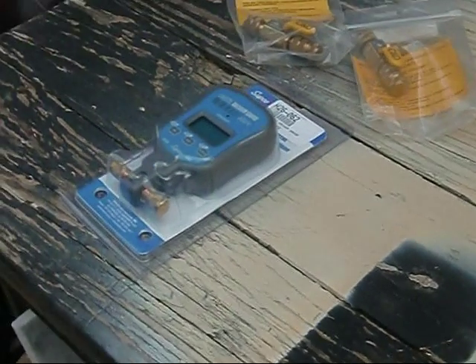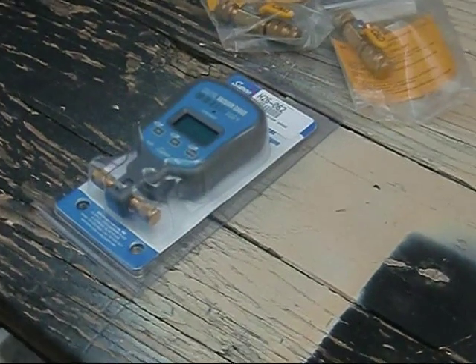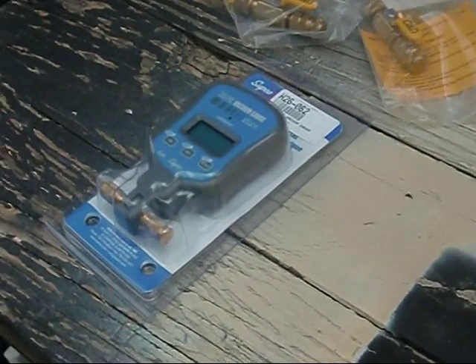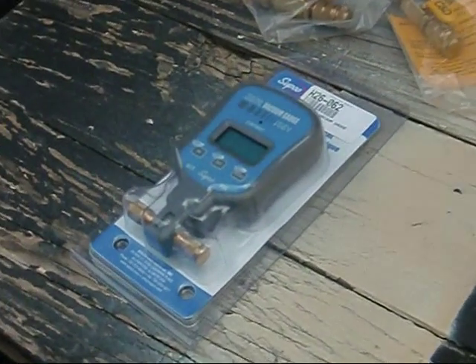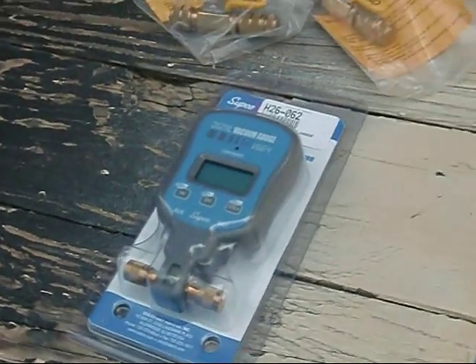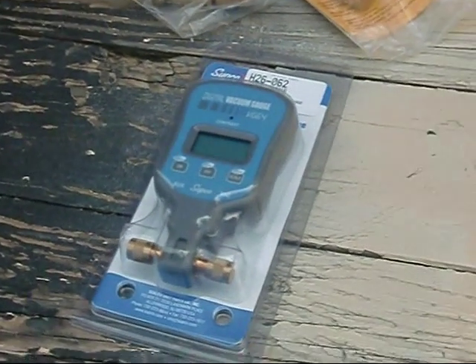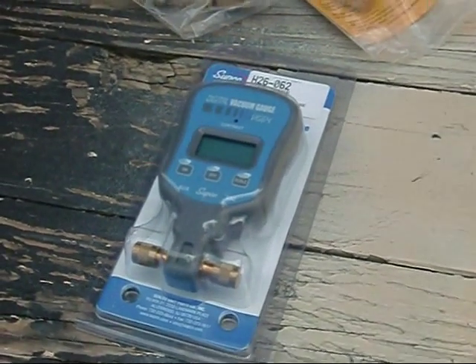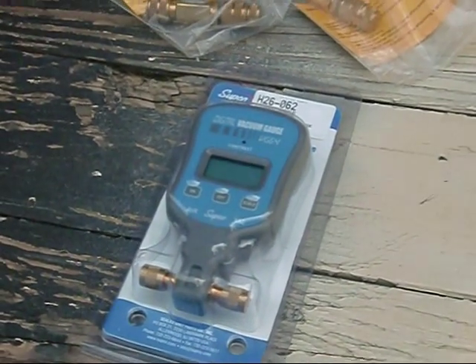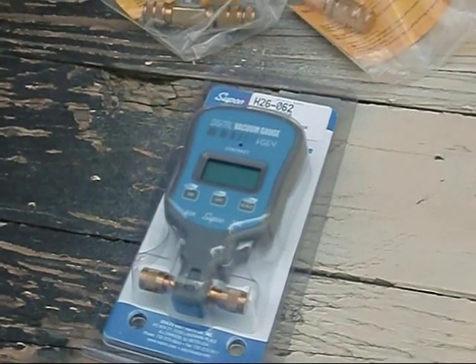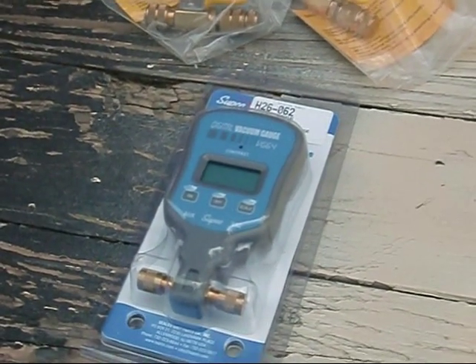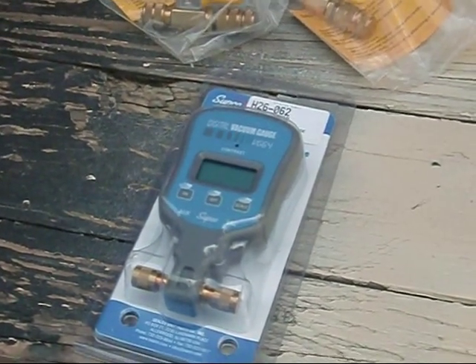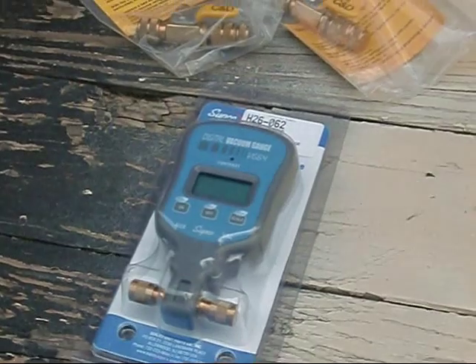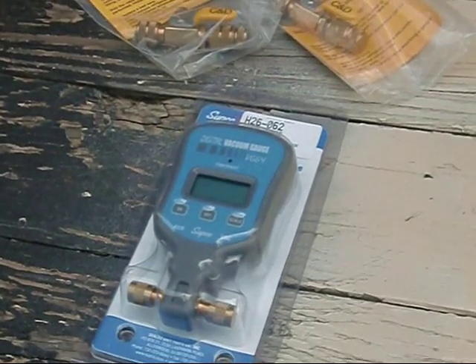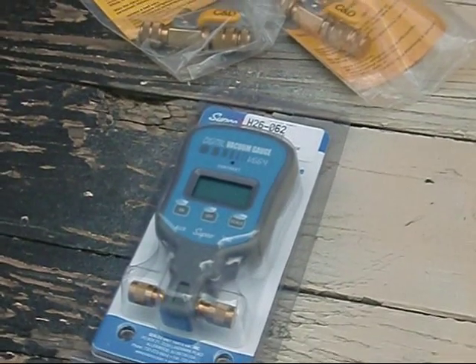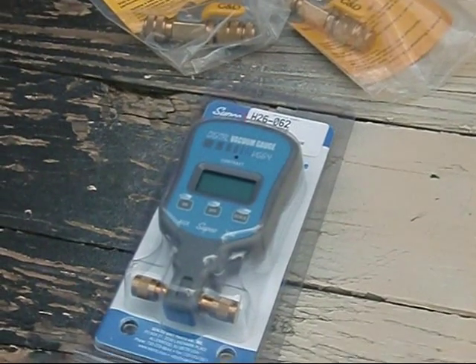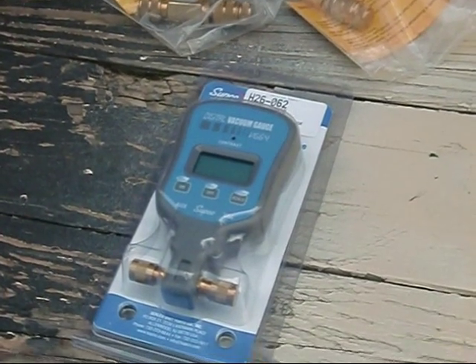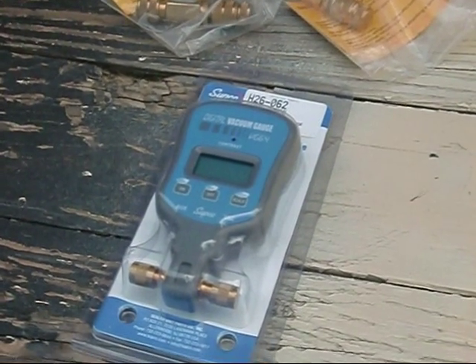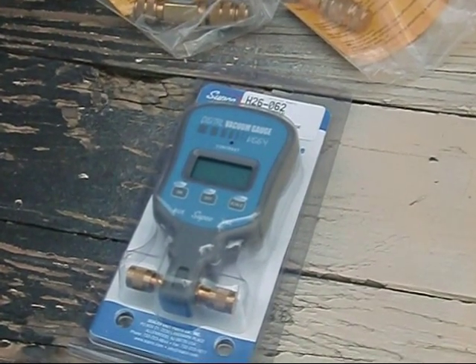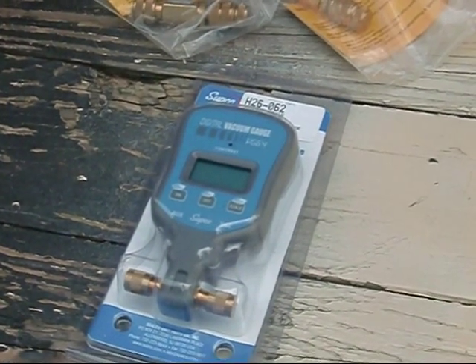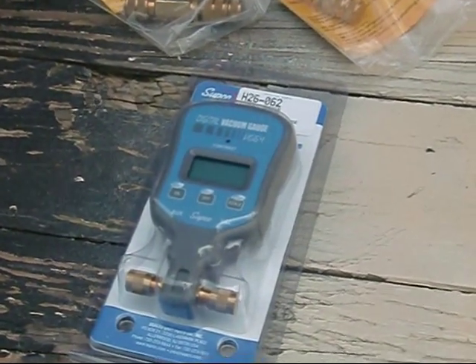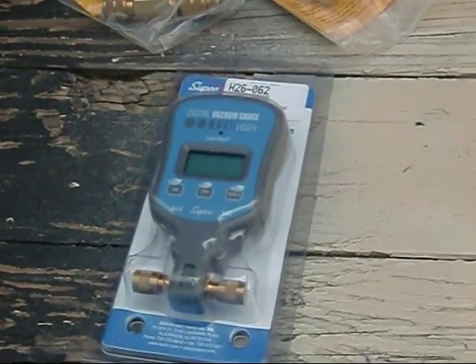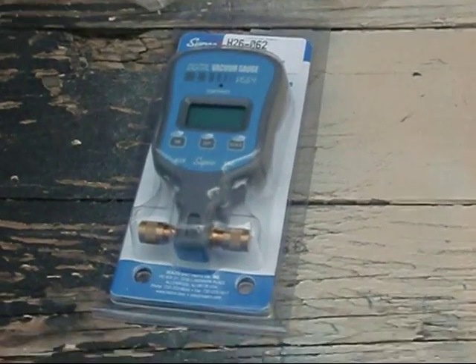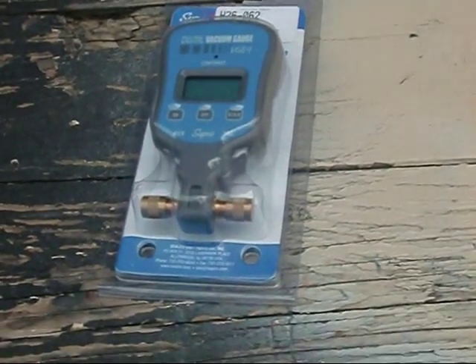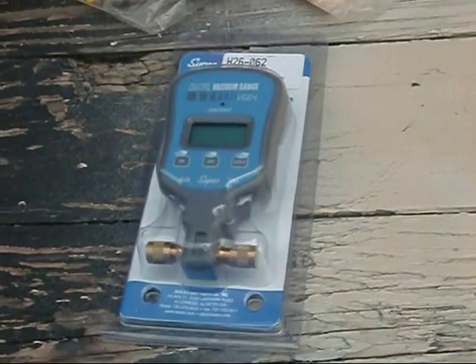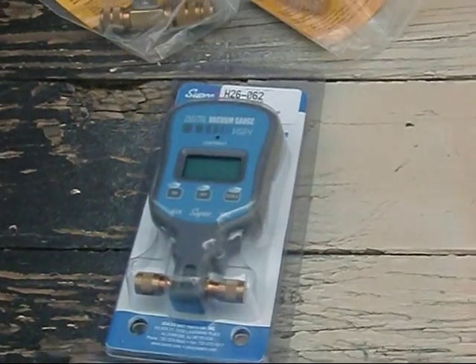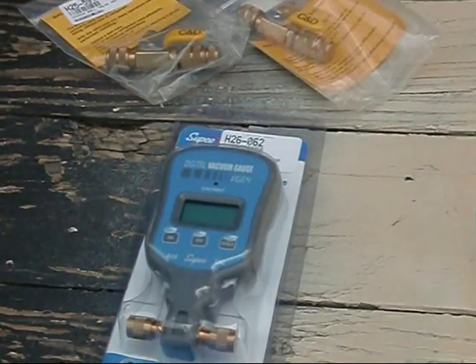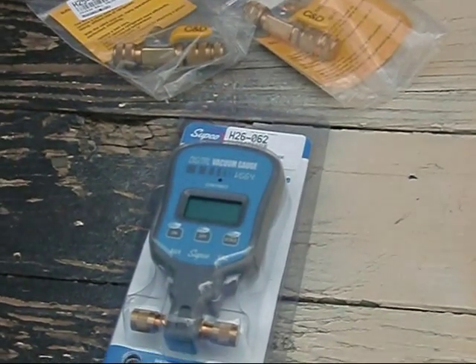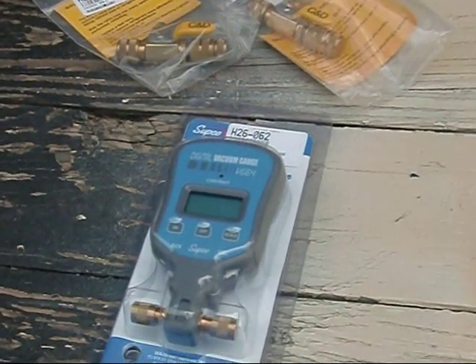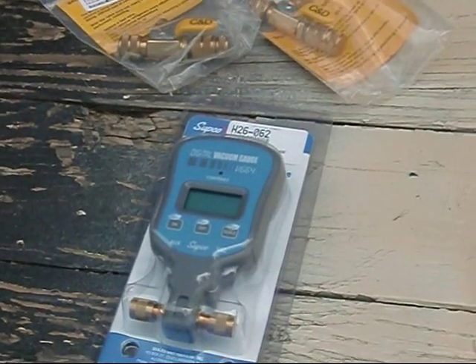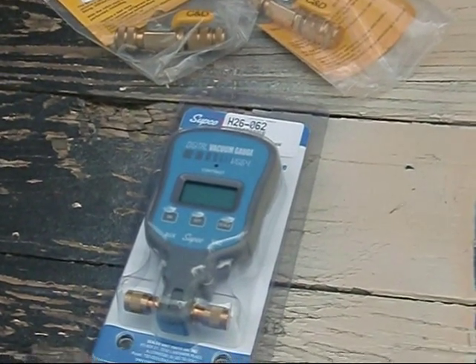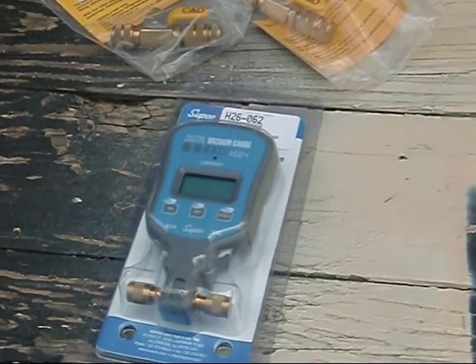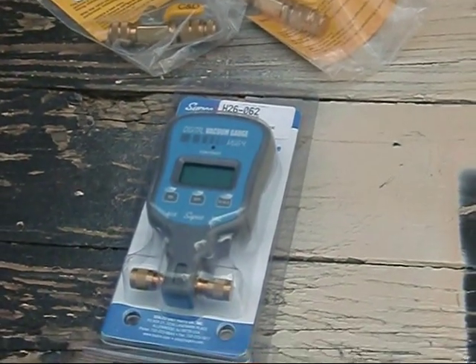I'm not real sure how to use this setup. Dallas was telling me there are several different ways we can hook this up, so maybe I'll try a brief scenario of how I'm going to do it and maybe some of y'all can give me your input — I'd greatly appreciate it, thanks so much.